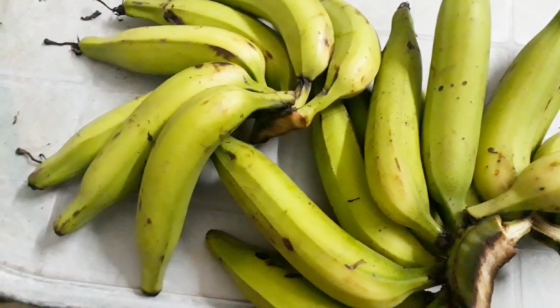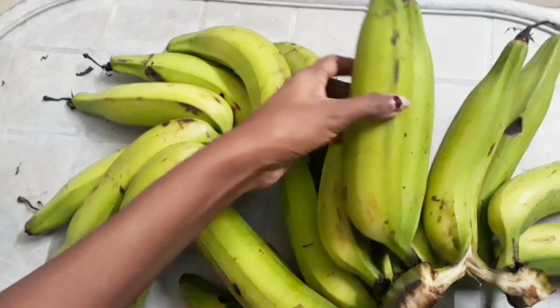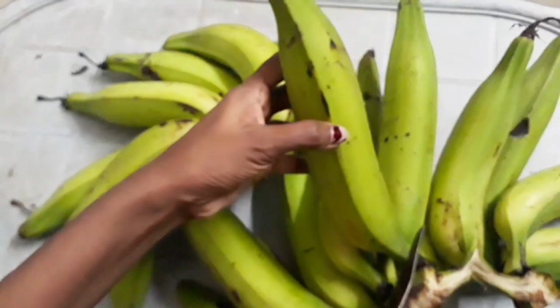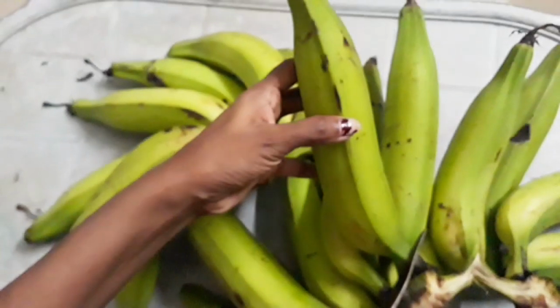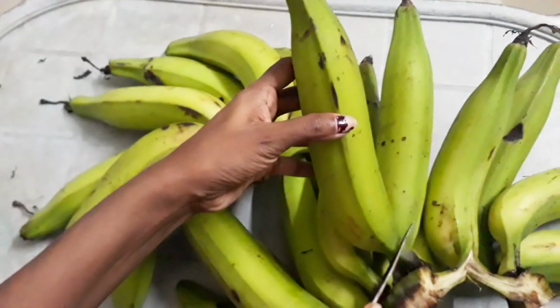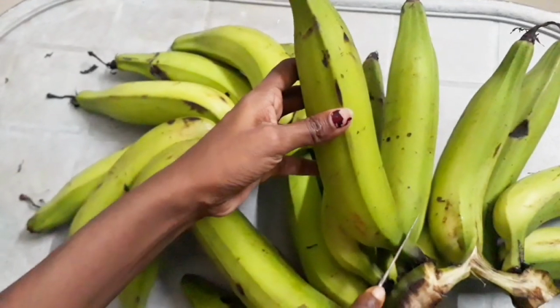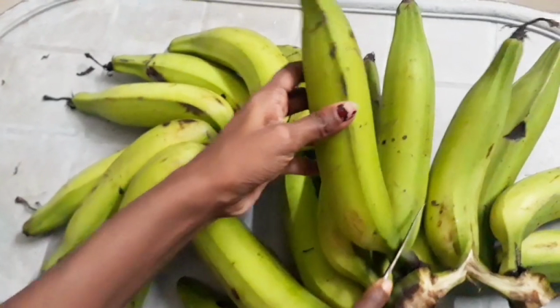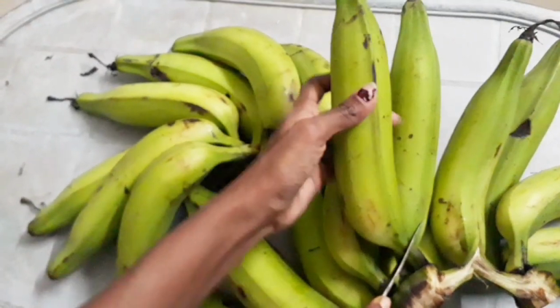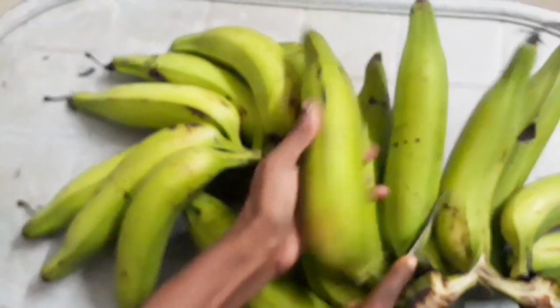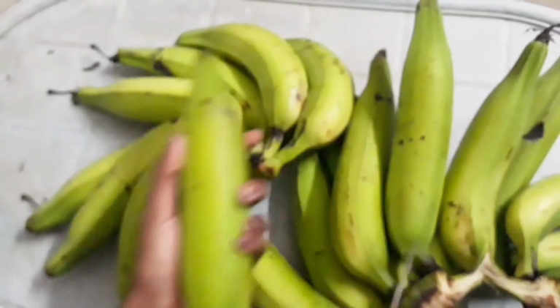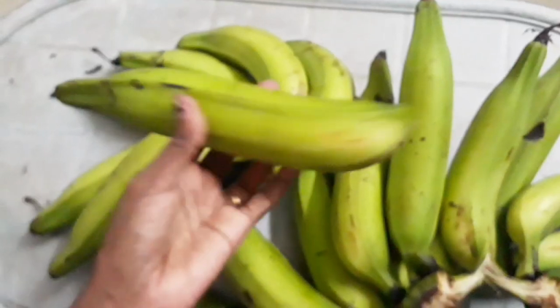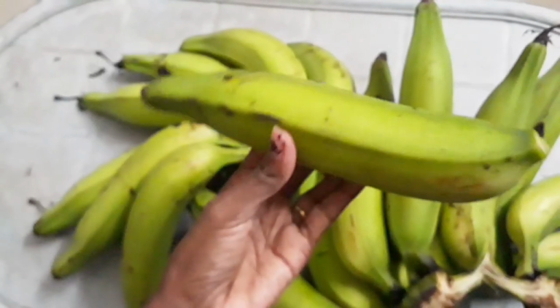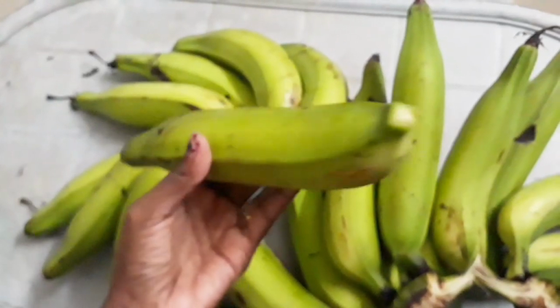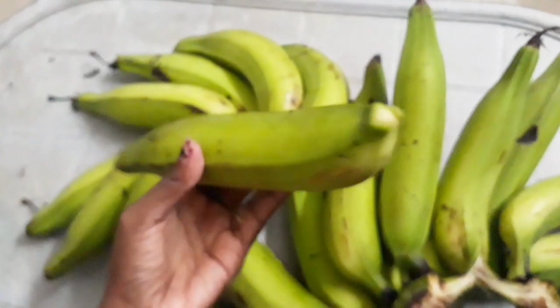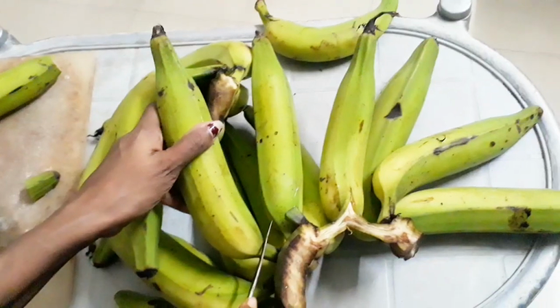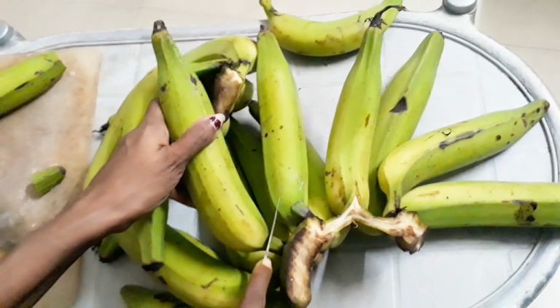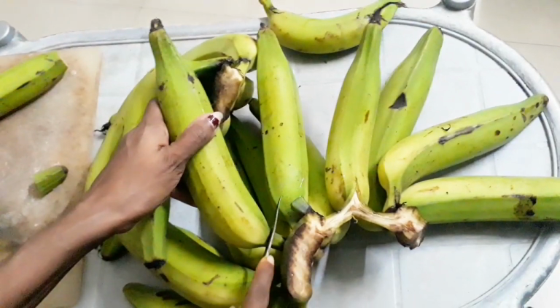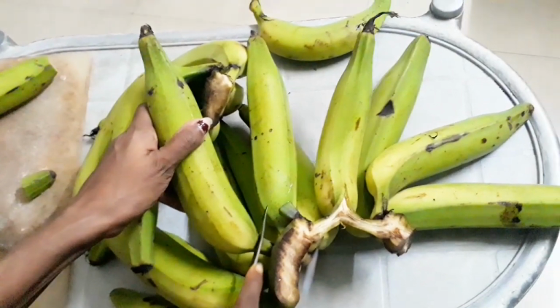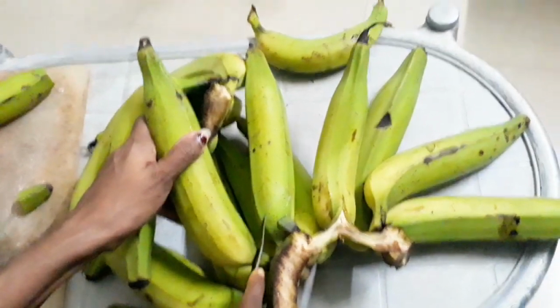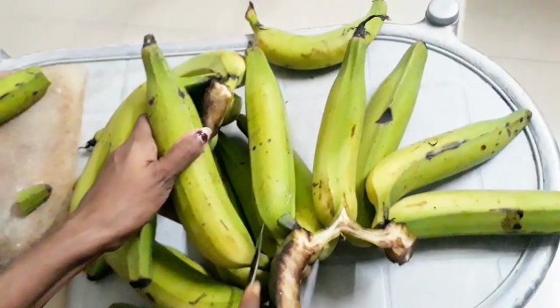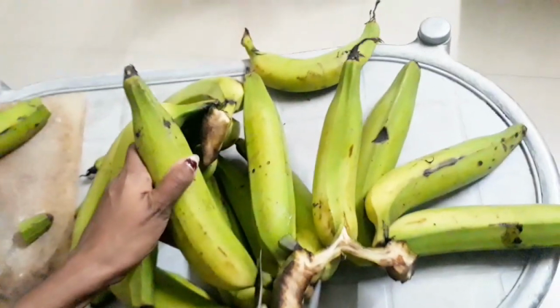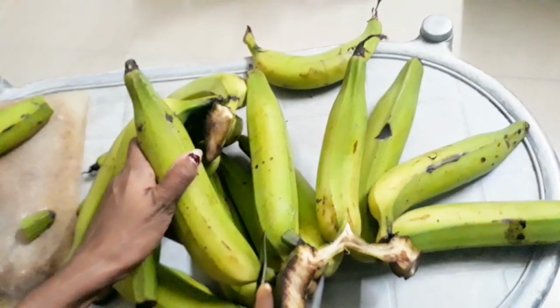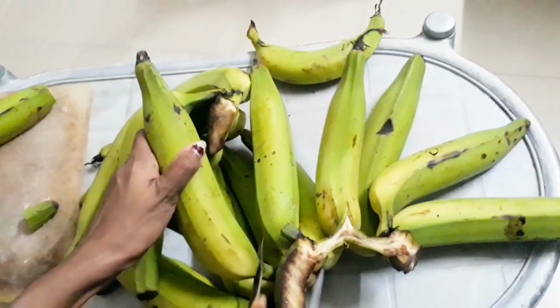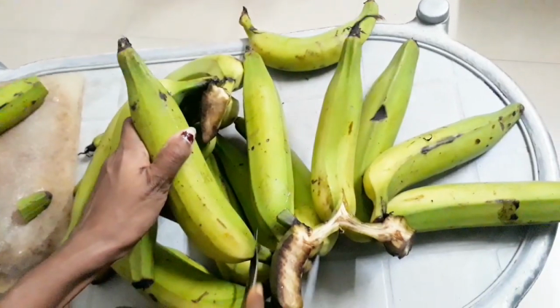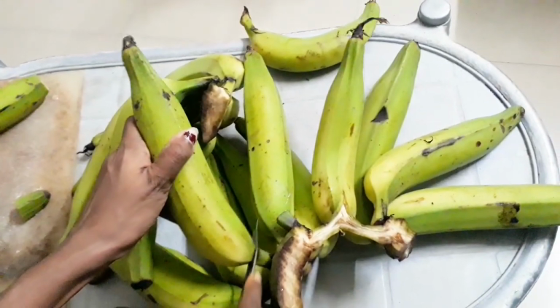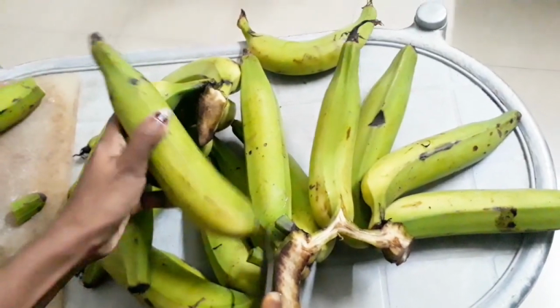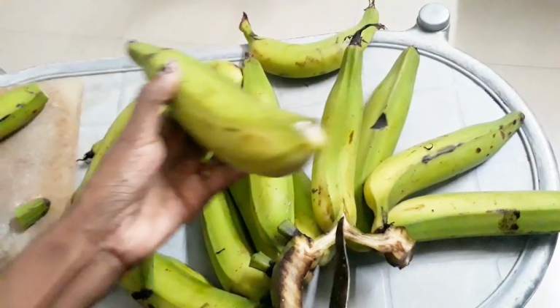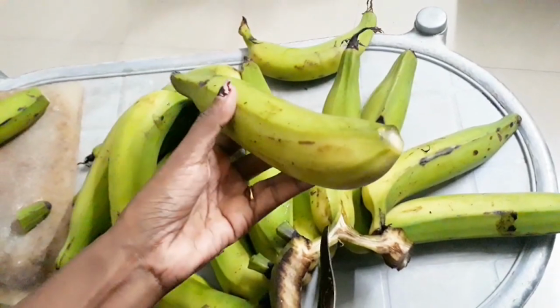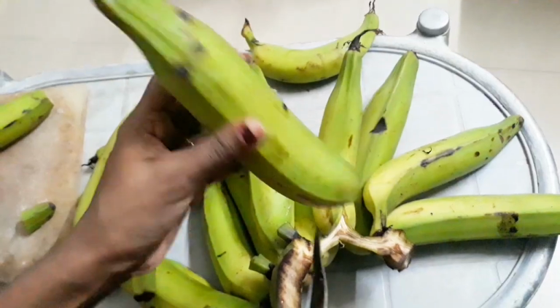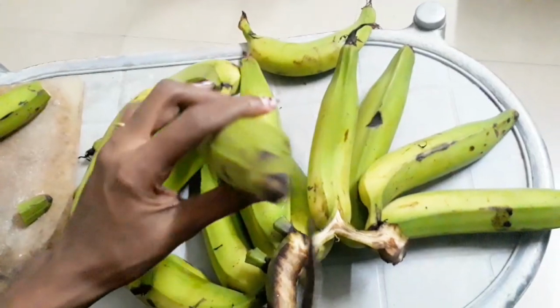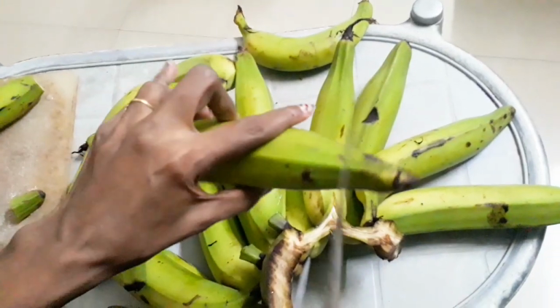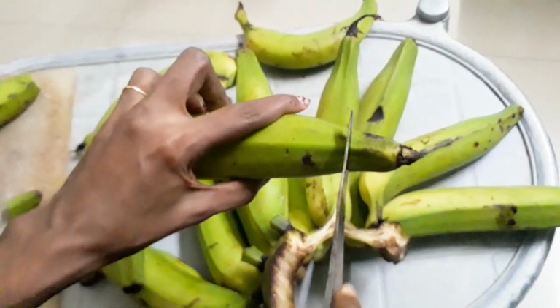I am going to cook the next step. Now I will cook the next step a little.